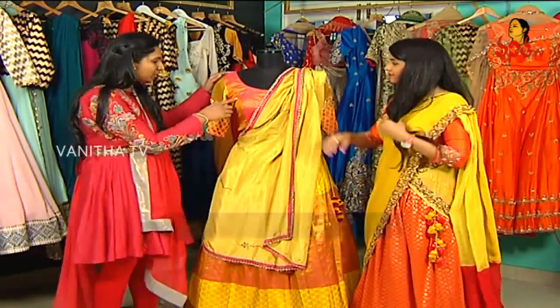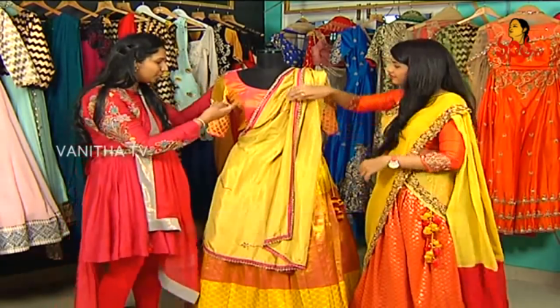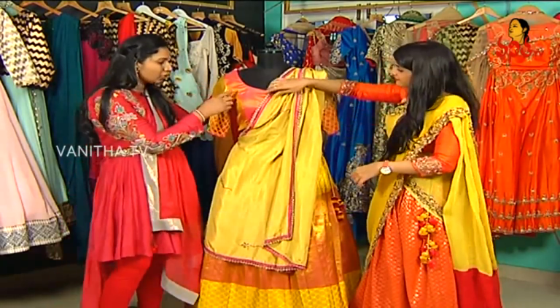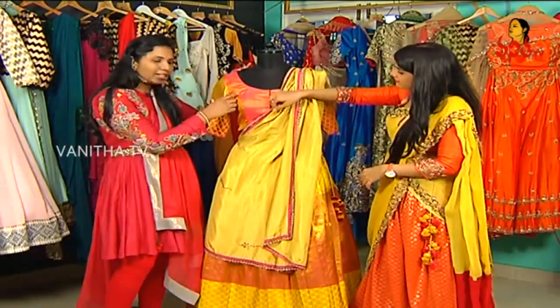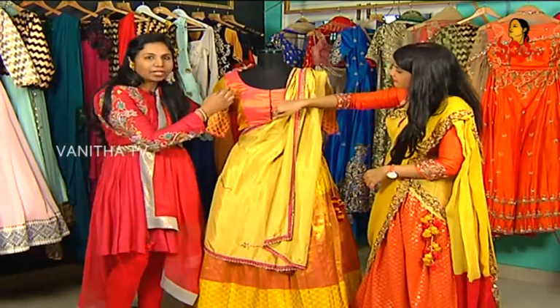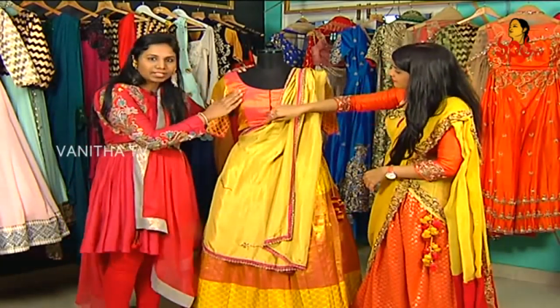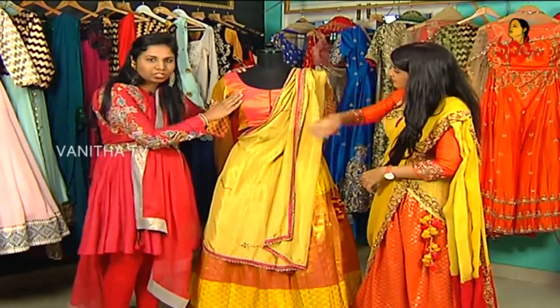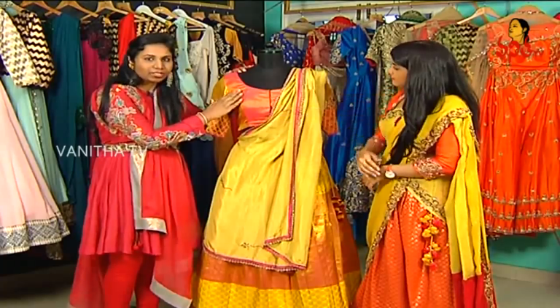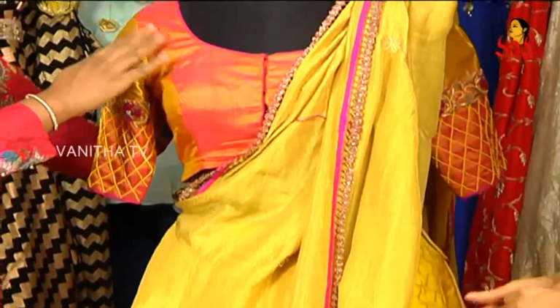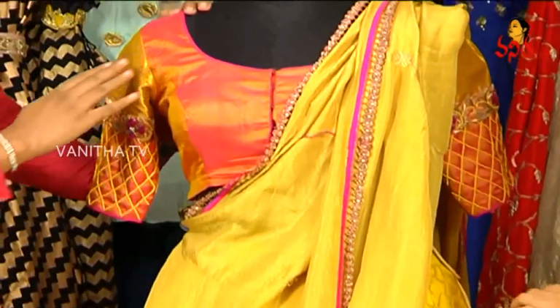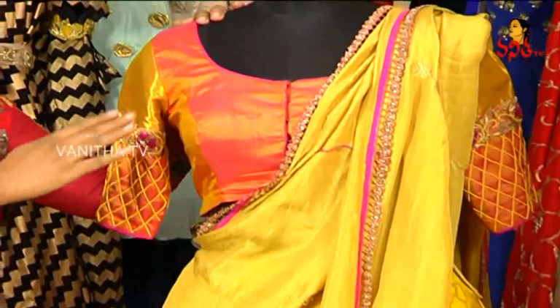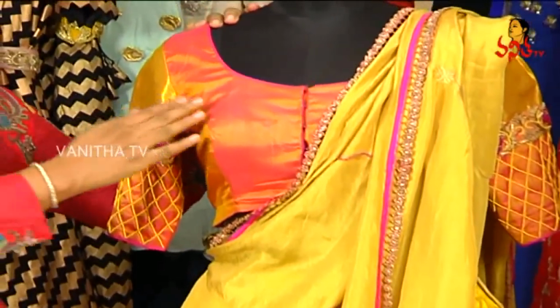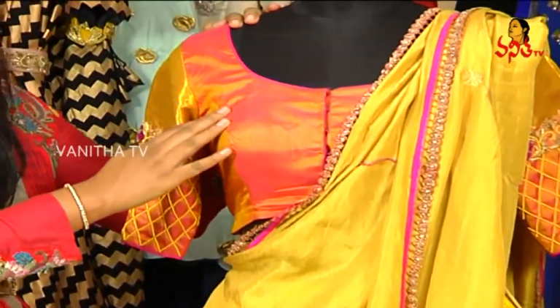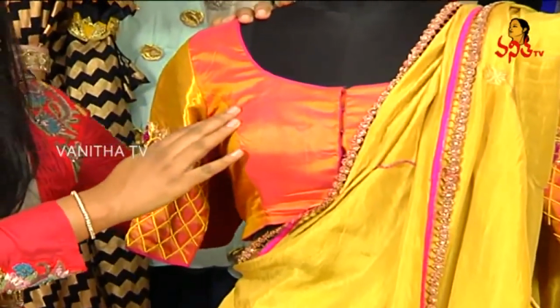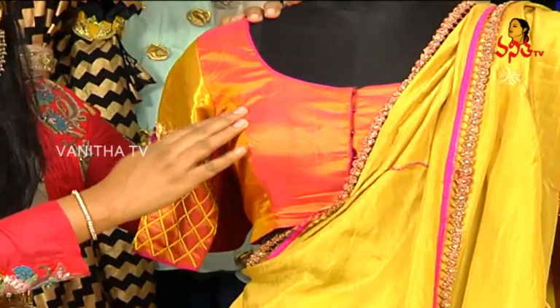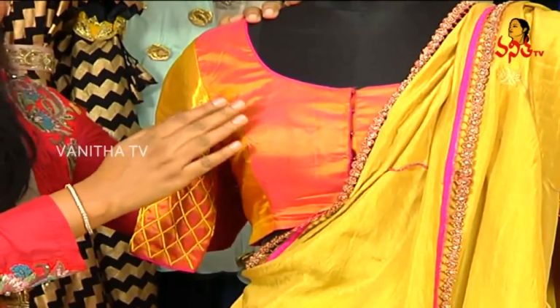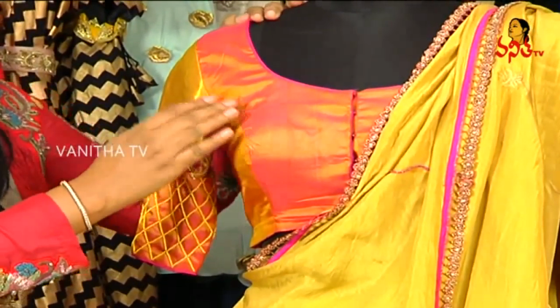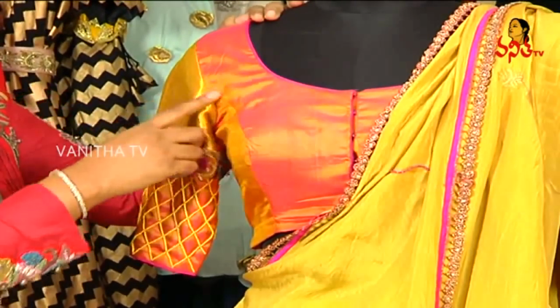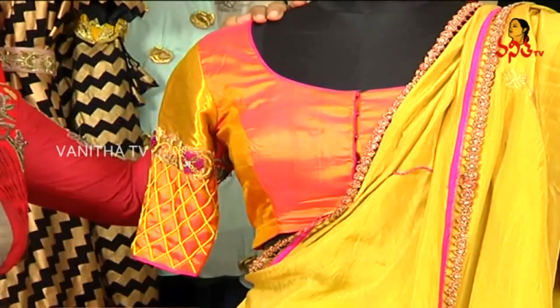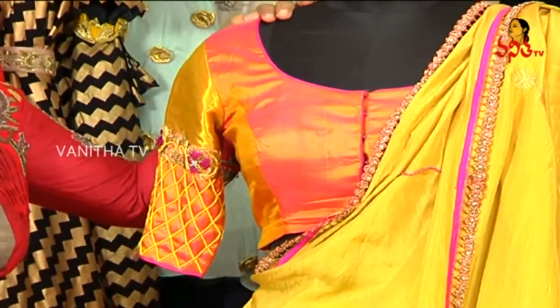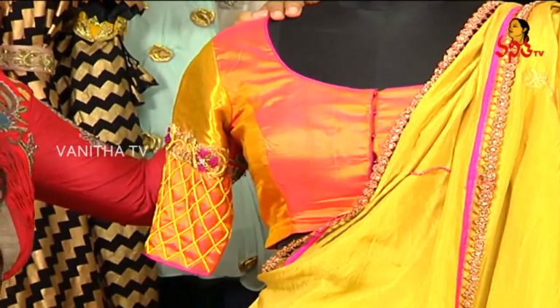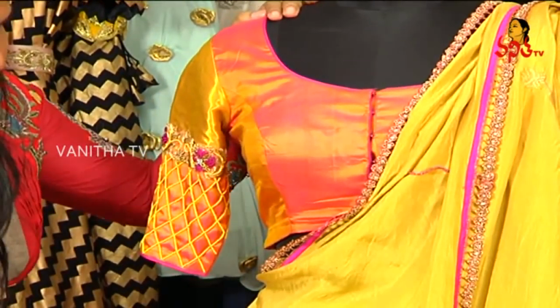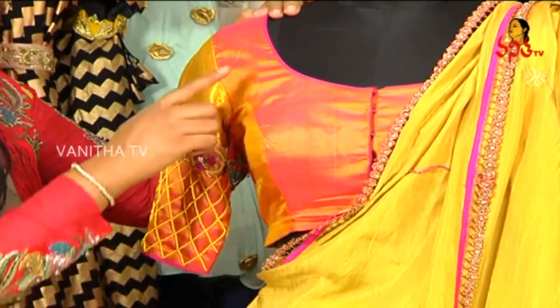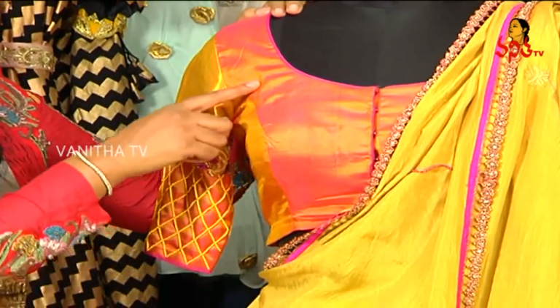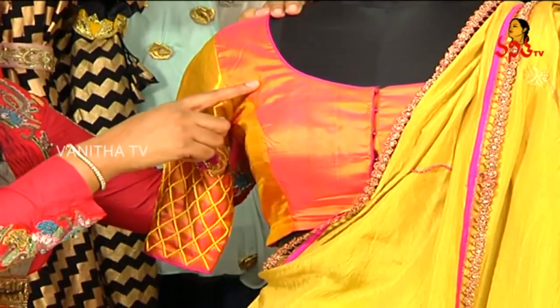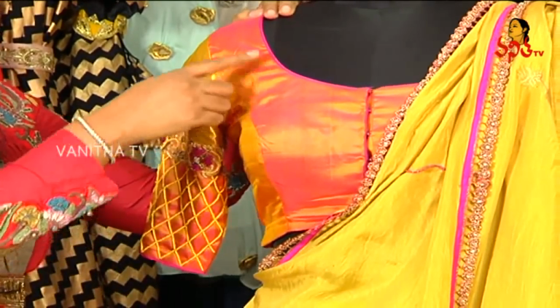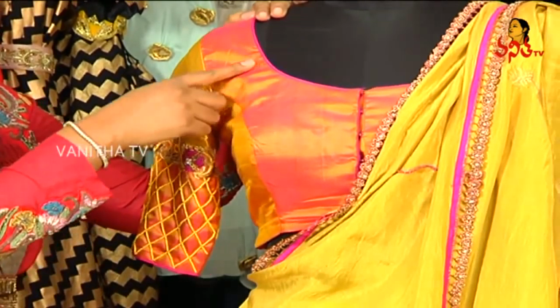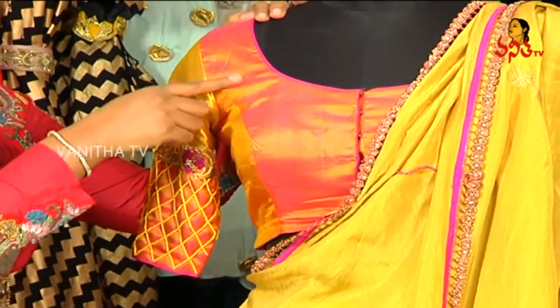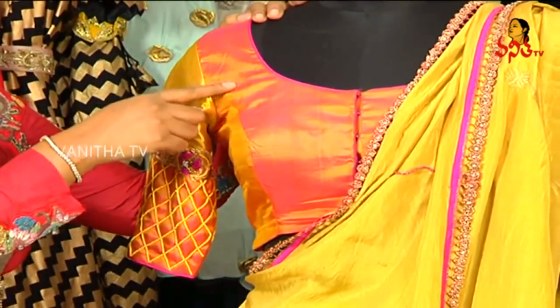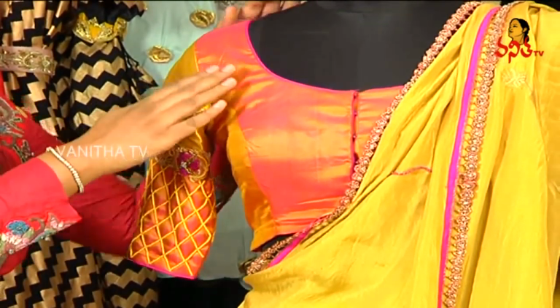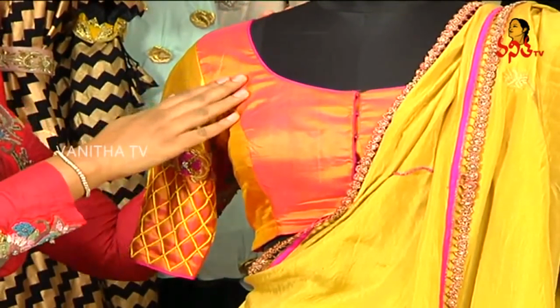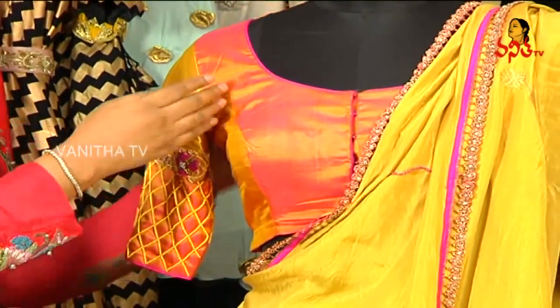If you wear a blouse, you don't have to wear a separate blouse. You just use this pink blouse to match the pink color of the saree.